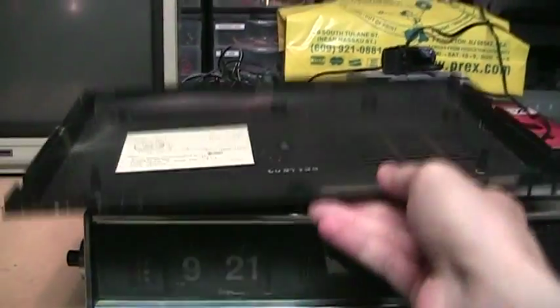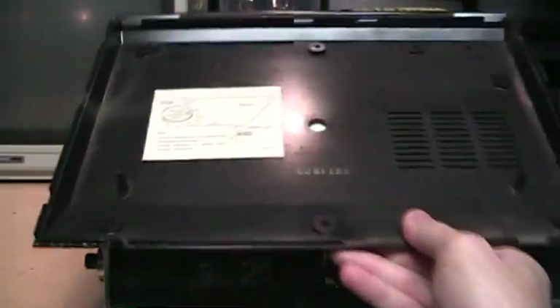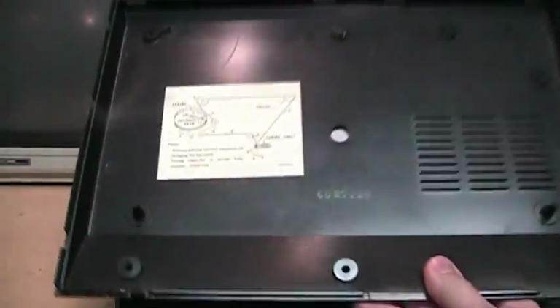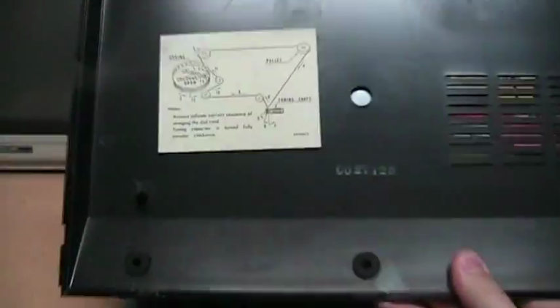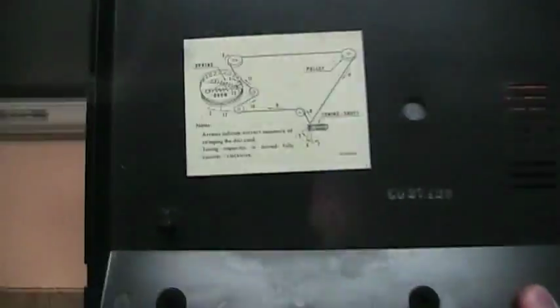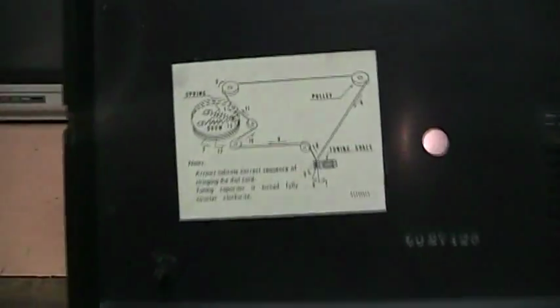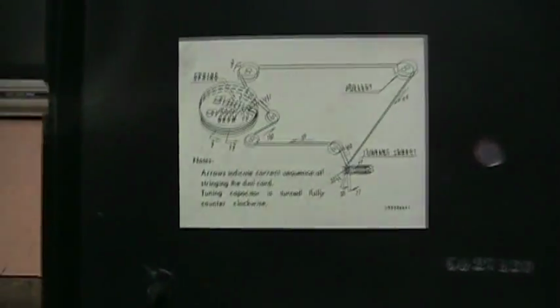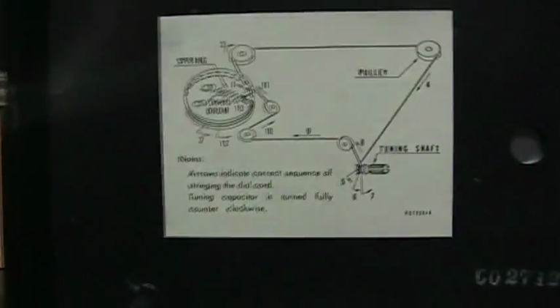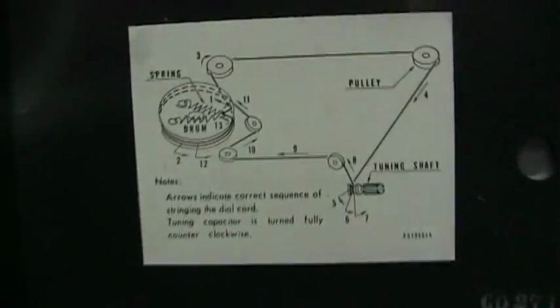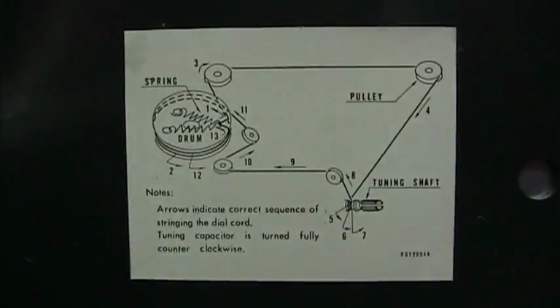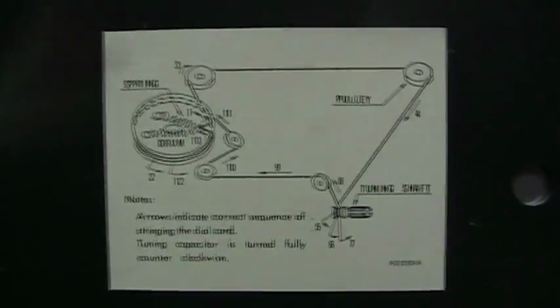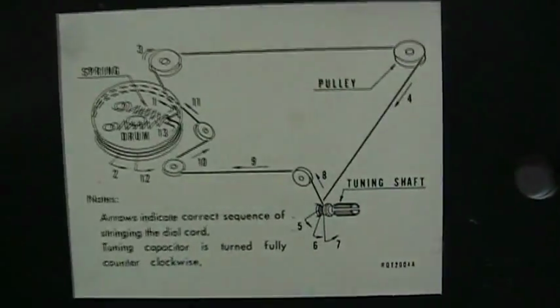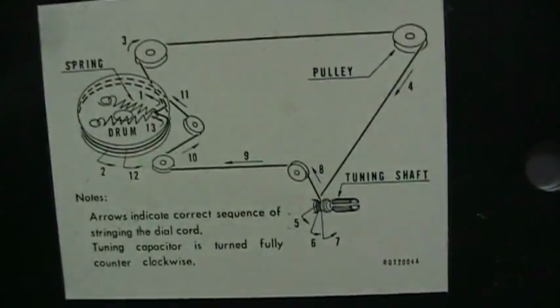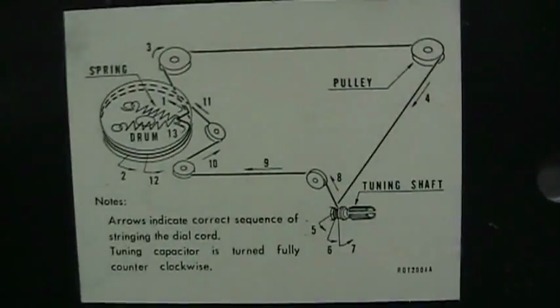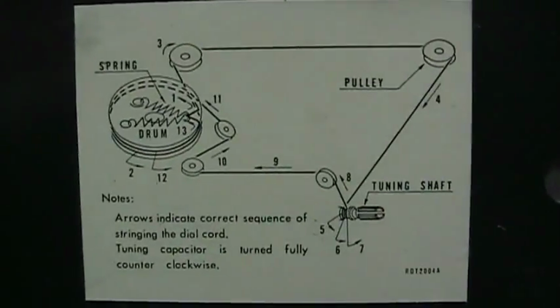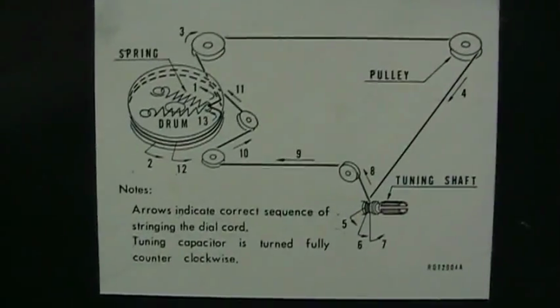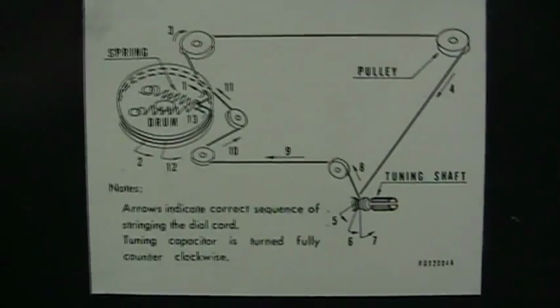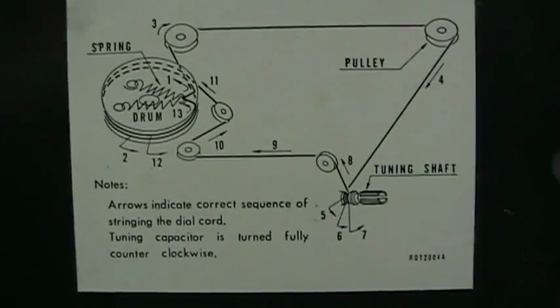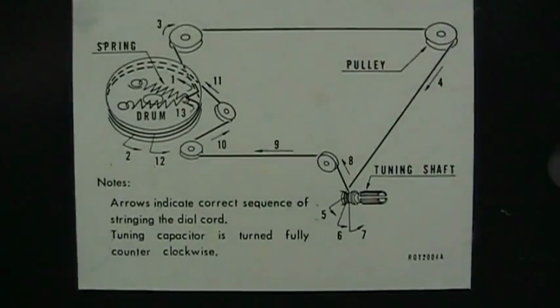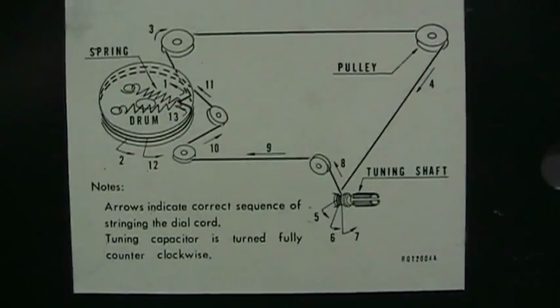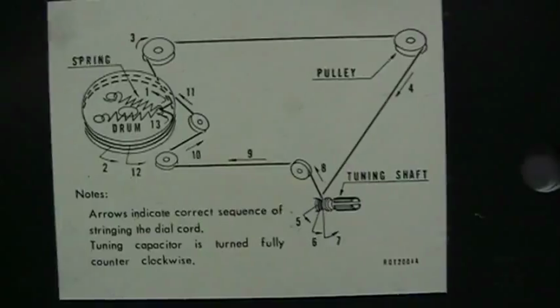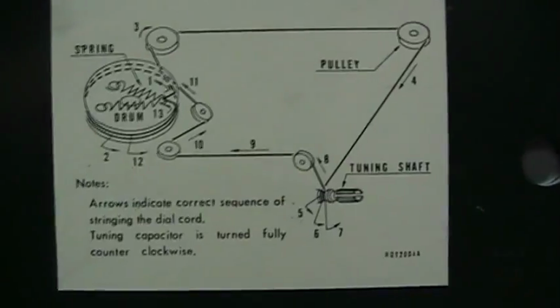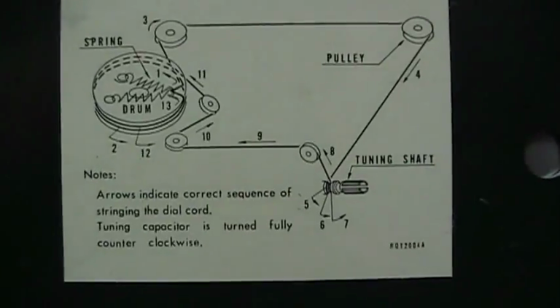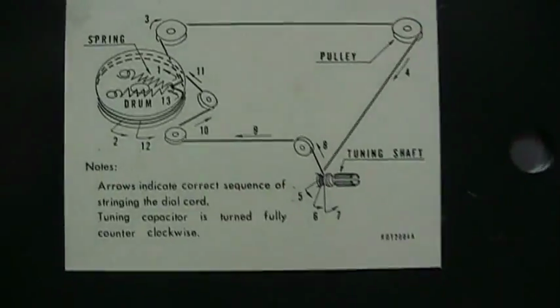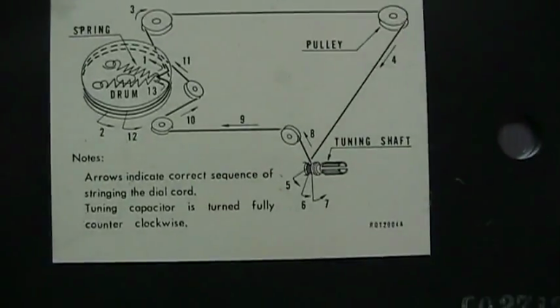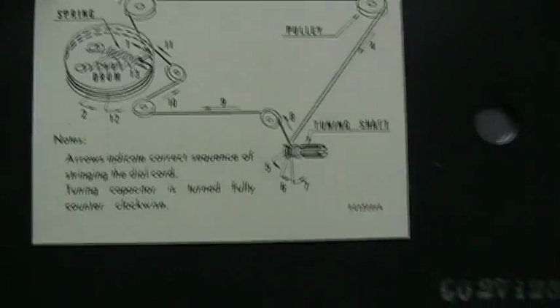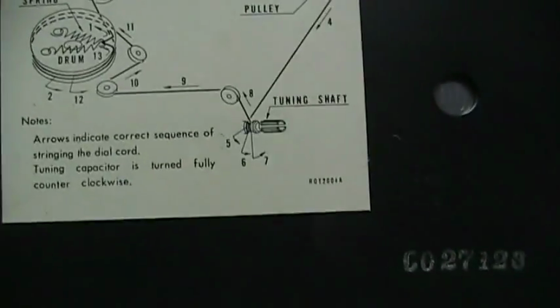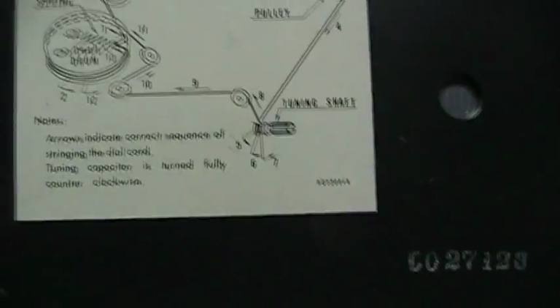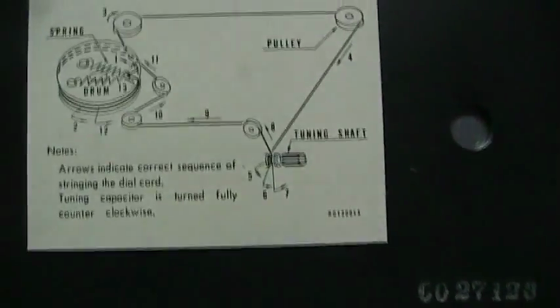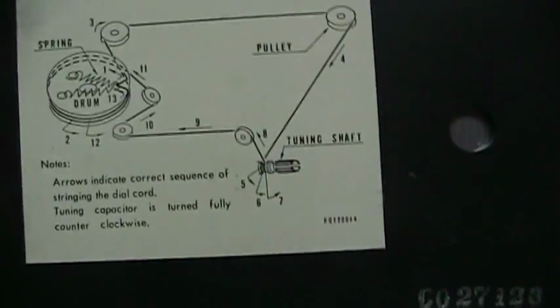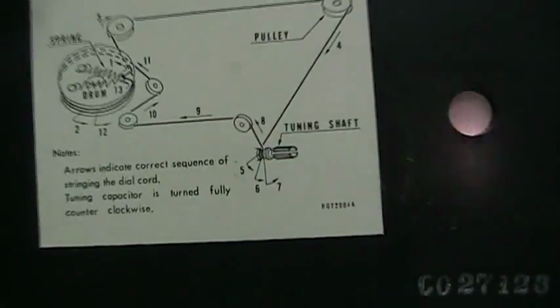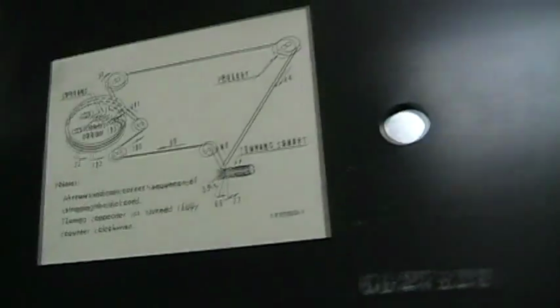Here's the bottom cover I took off. And look at this — they give you dial stringing instructions printed right on it.